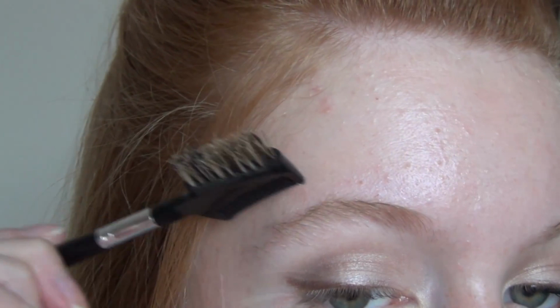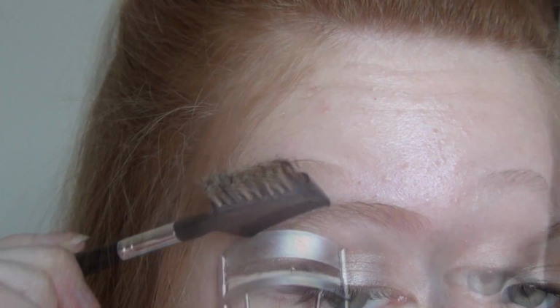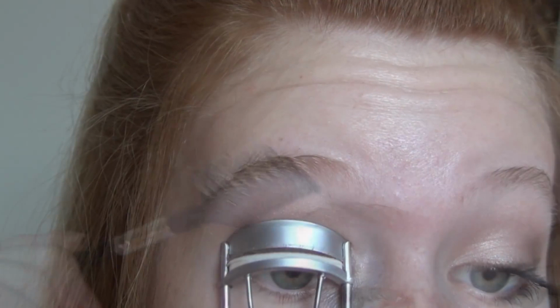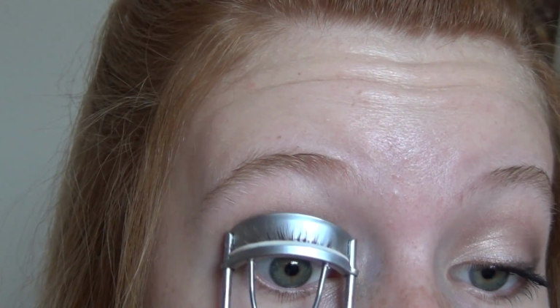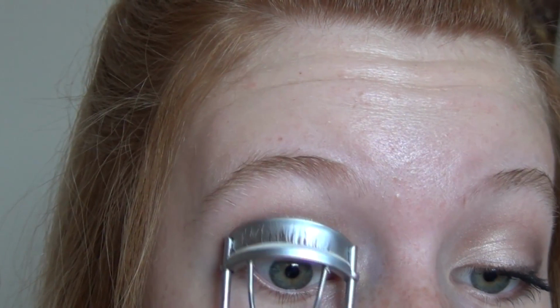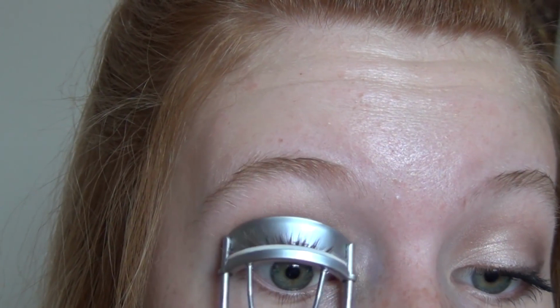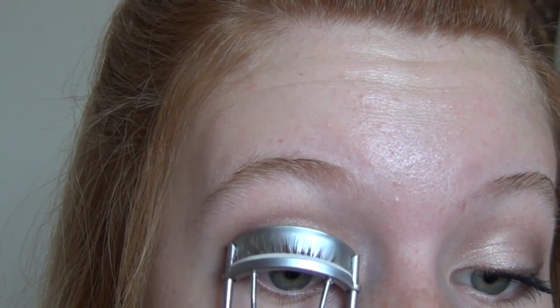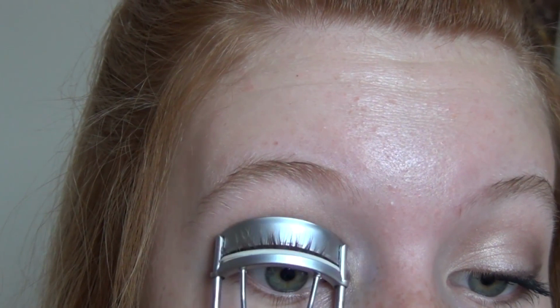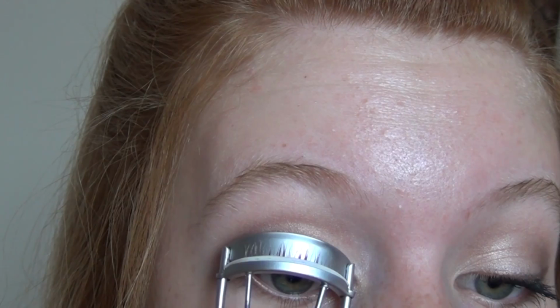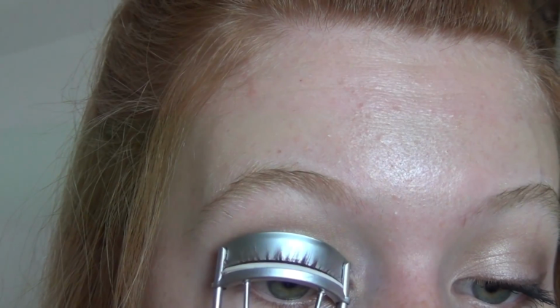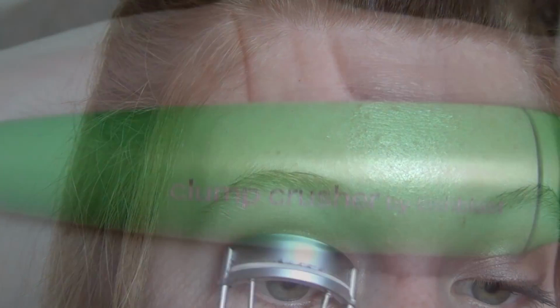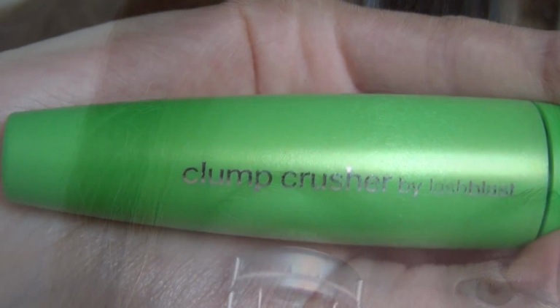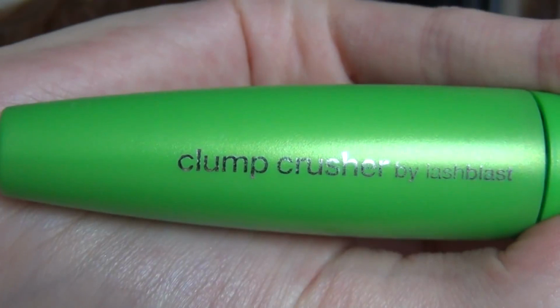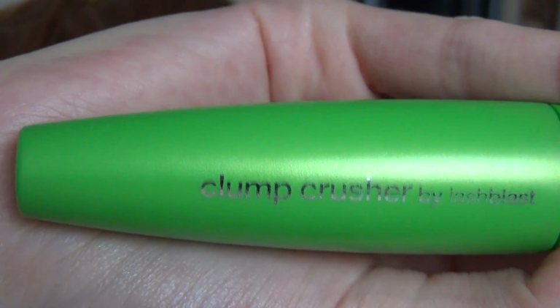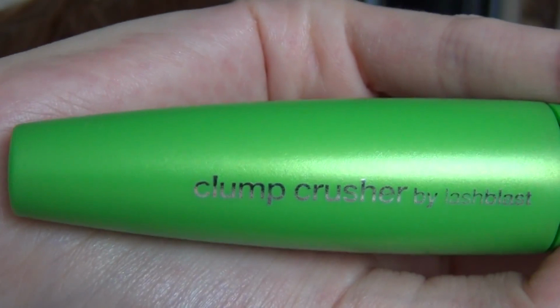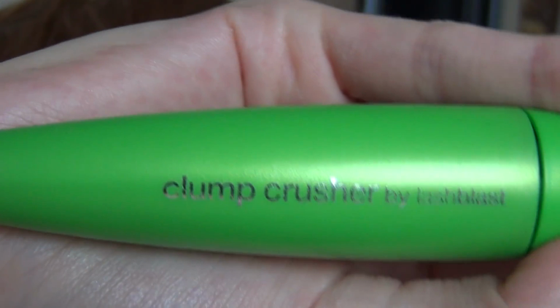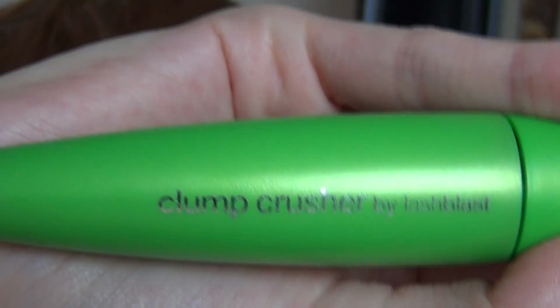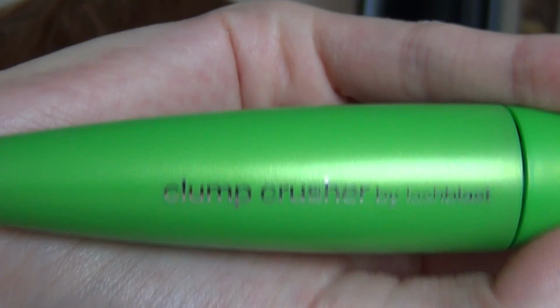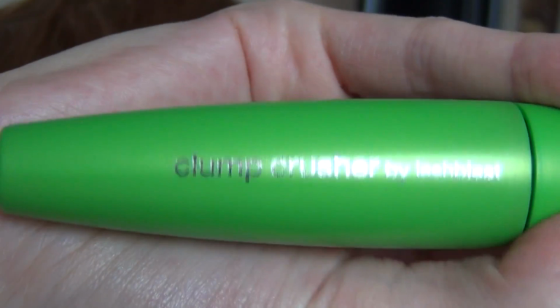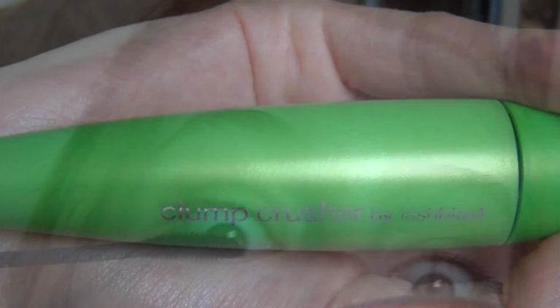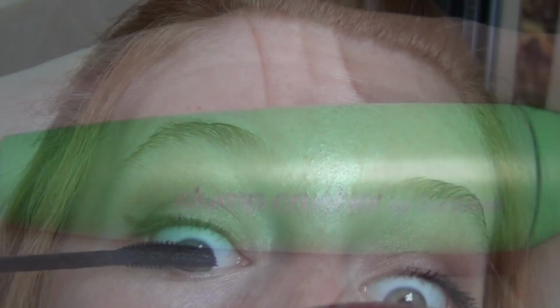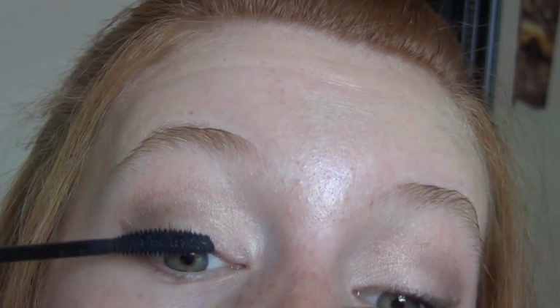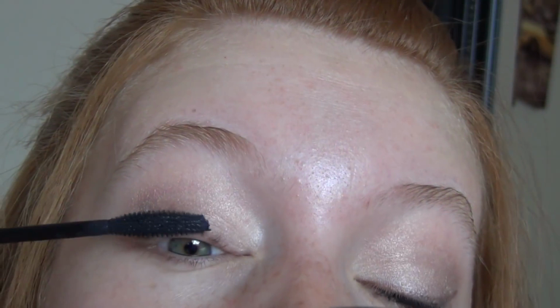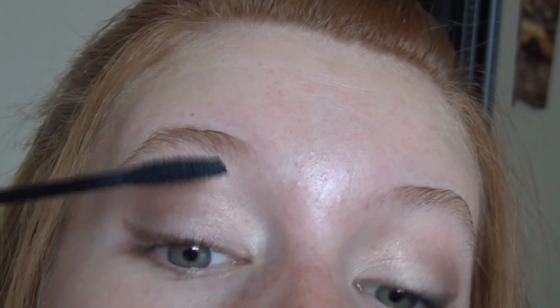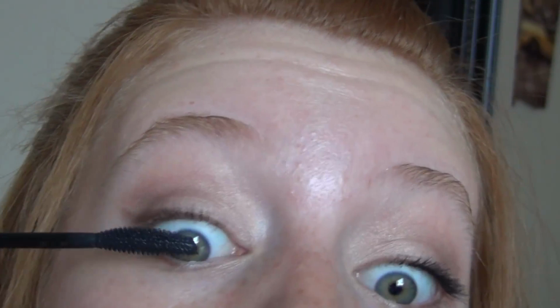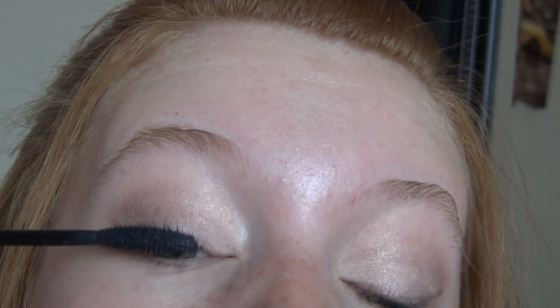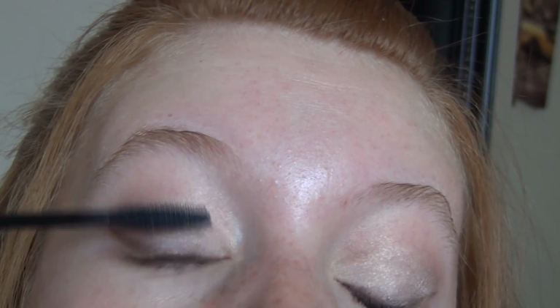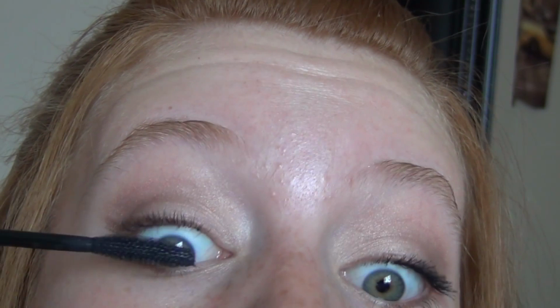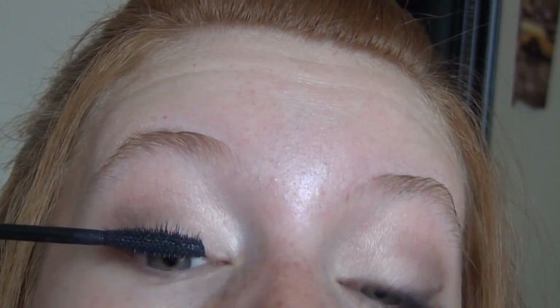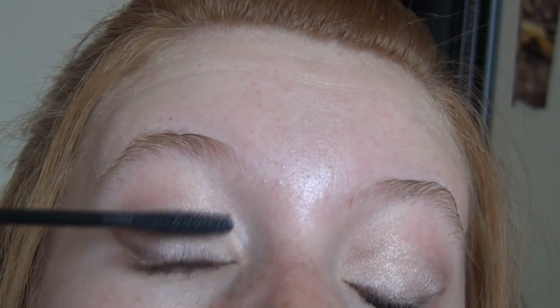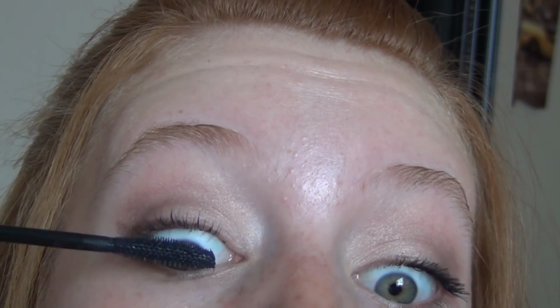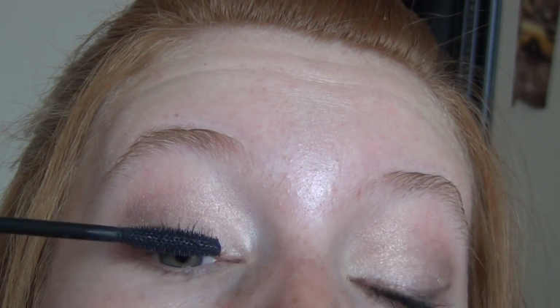Then I'm just curling my eyelashes and applying the Clump Crusher Mascara from CoverGirl — just applying two coats of that and also applying some to the lower lashes.